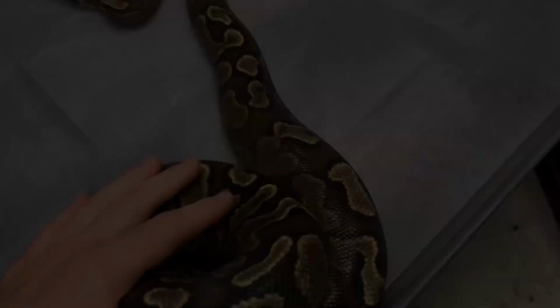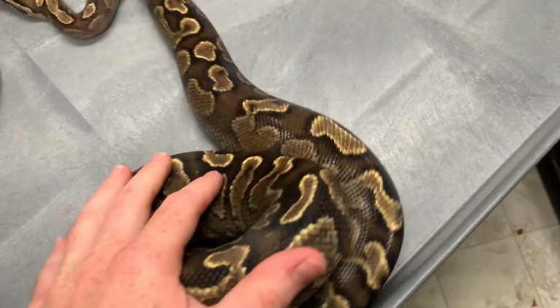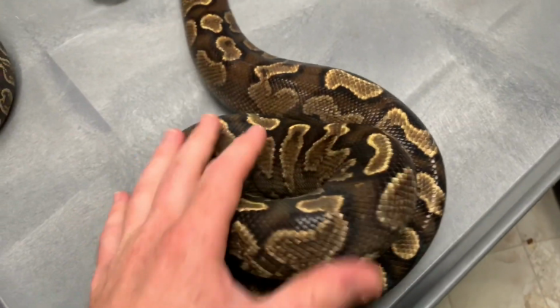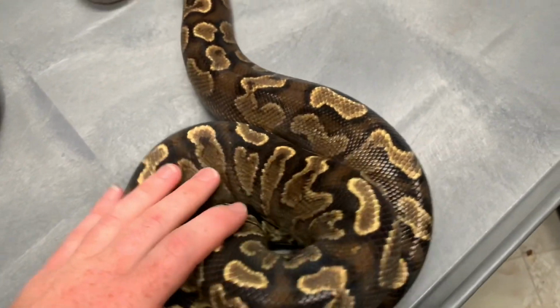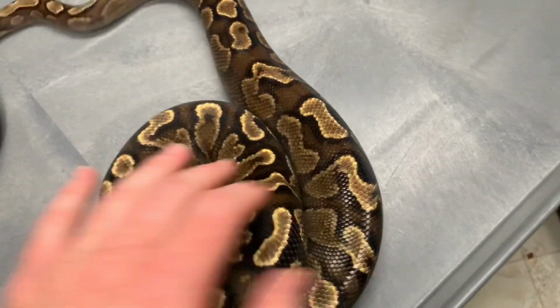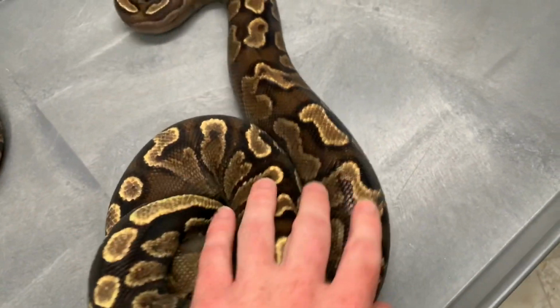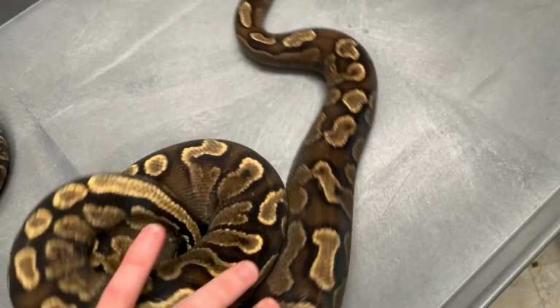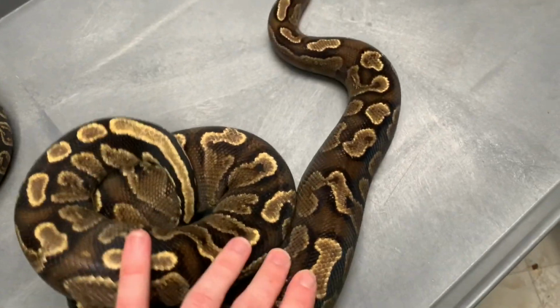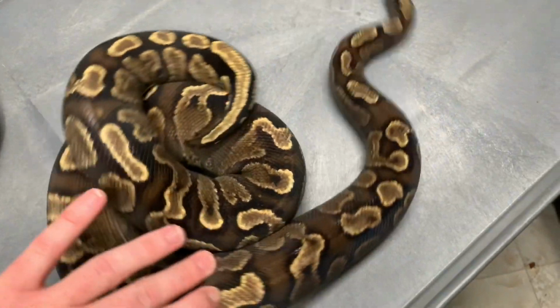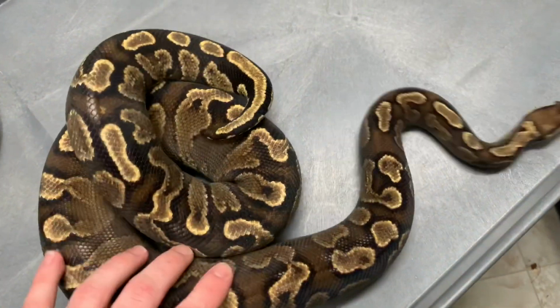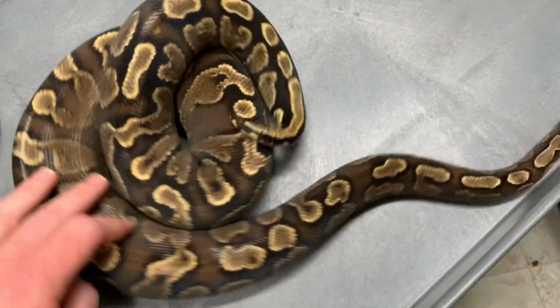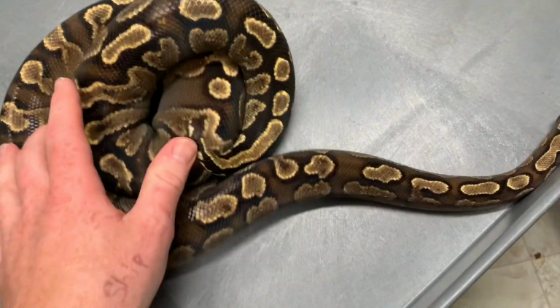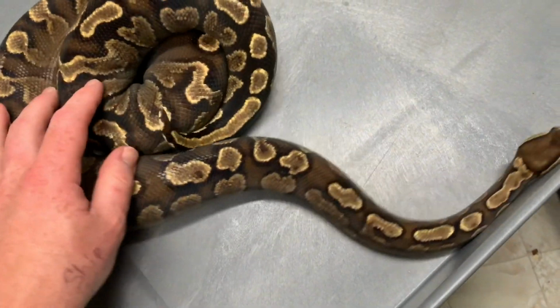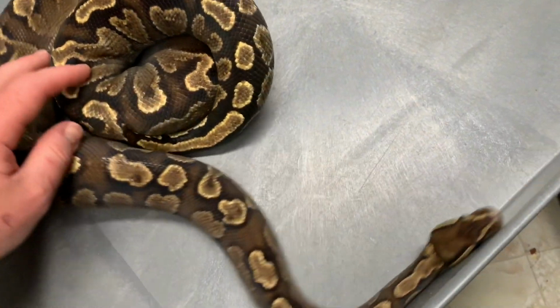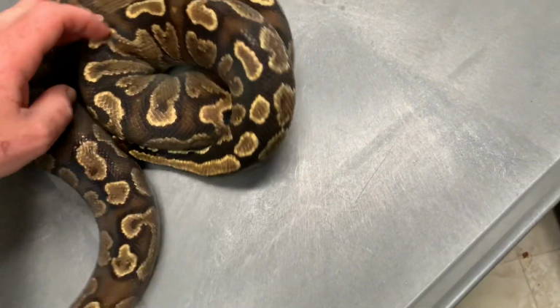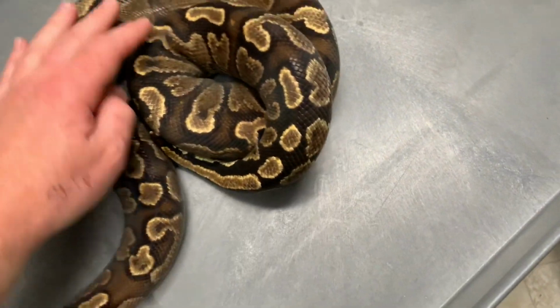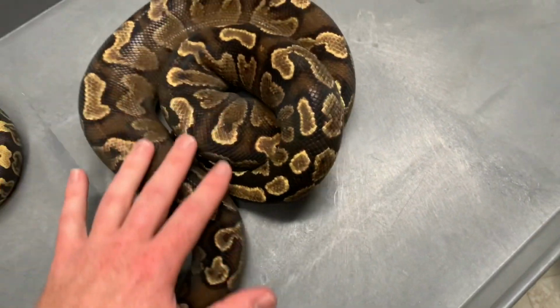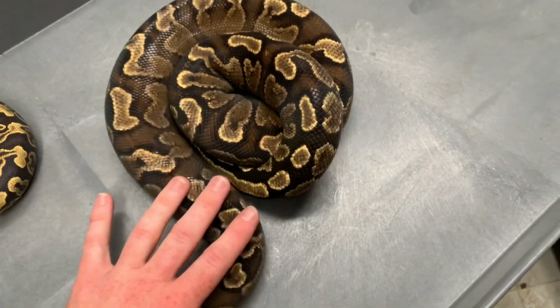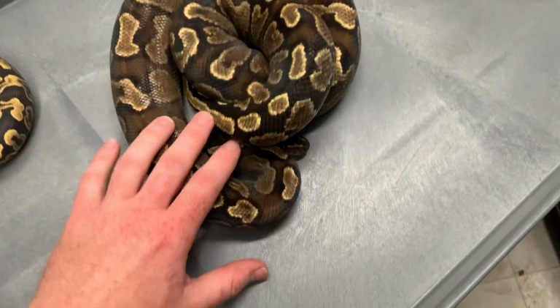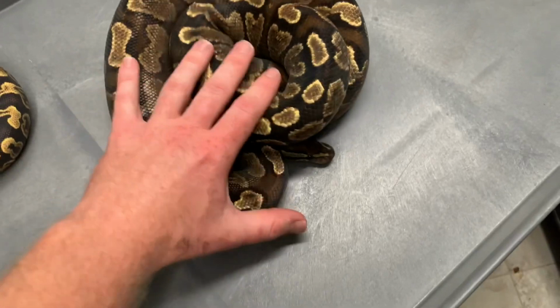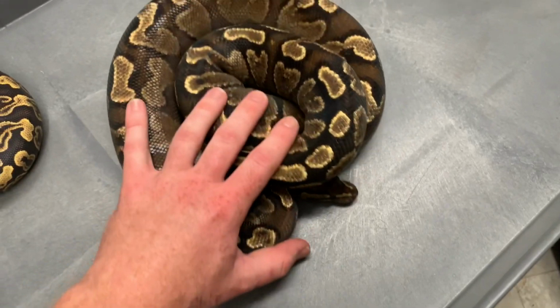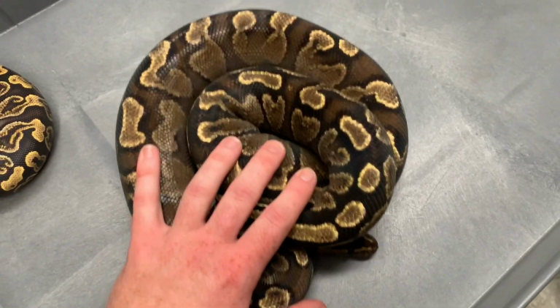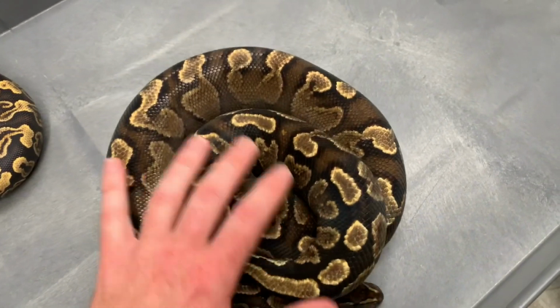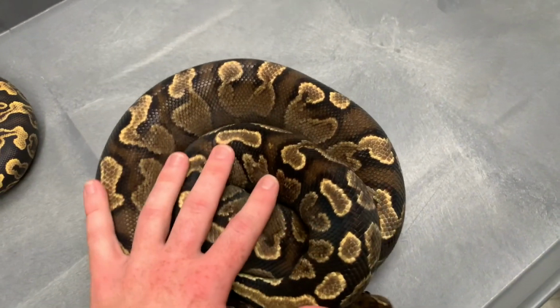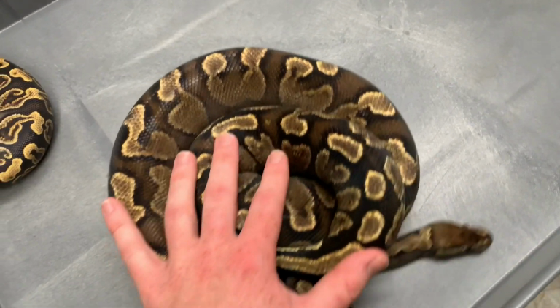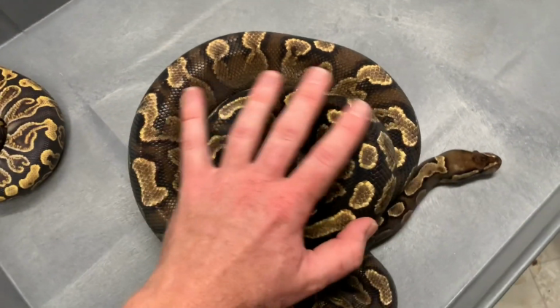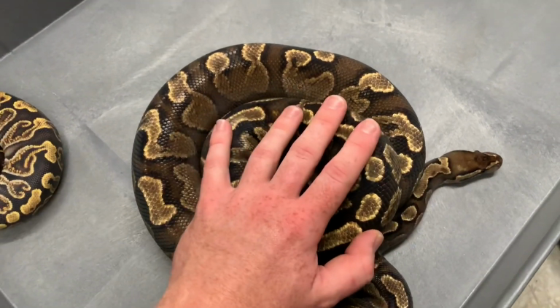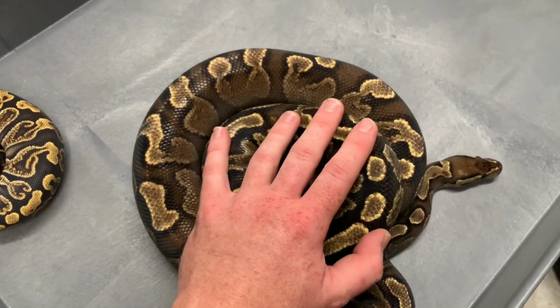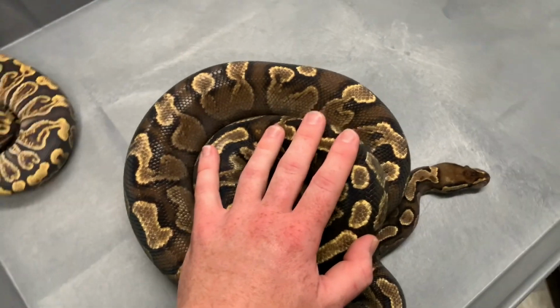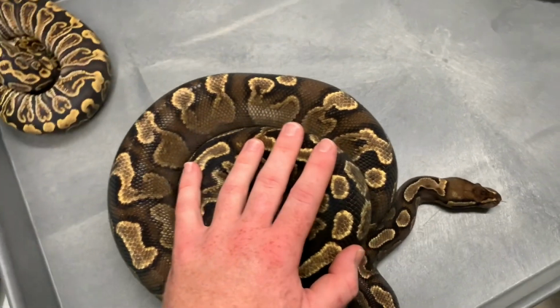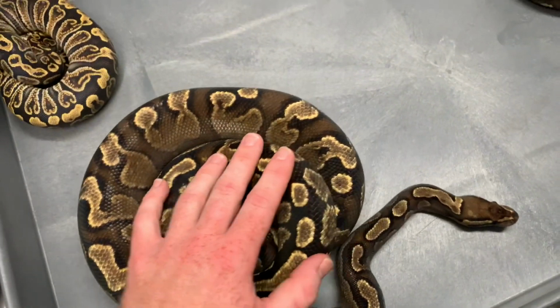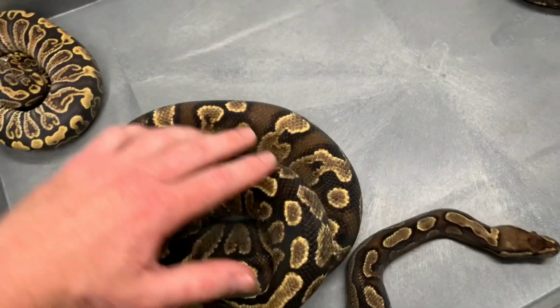I wanted to knock this video out even though she's just in shed — very much a little bit more blushed out when not in shed. So let's go ahead and cover the two individual genetics it took to make this.